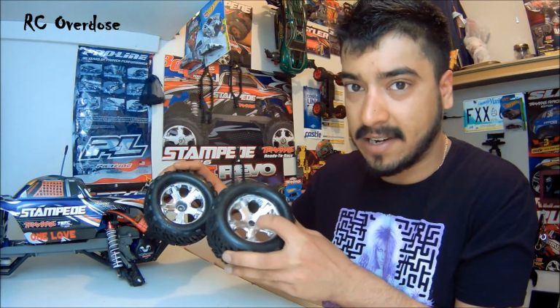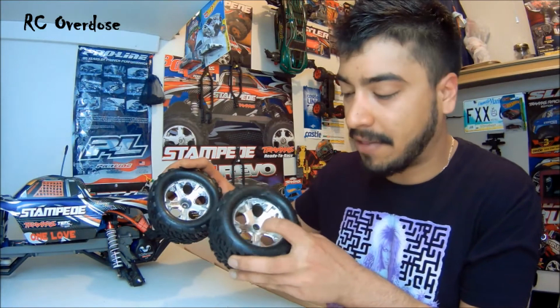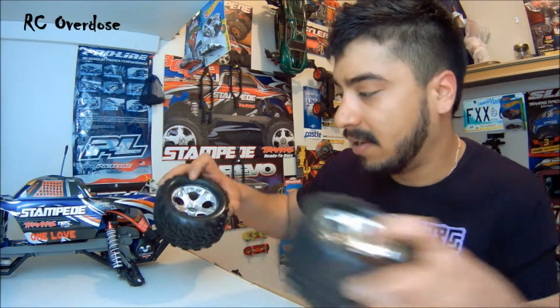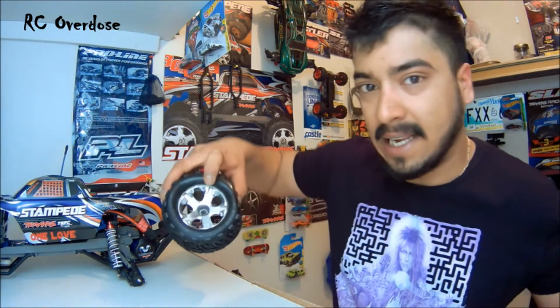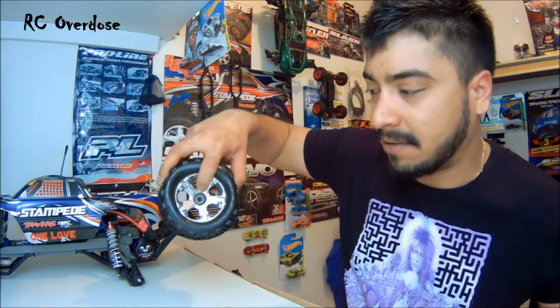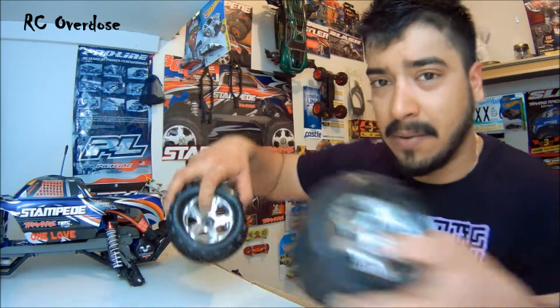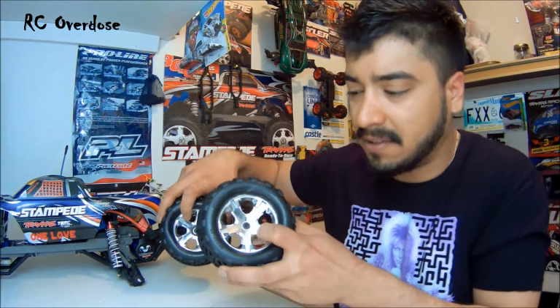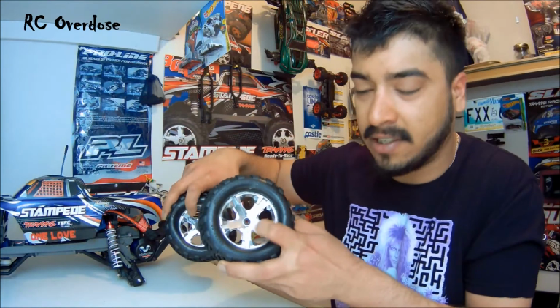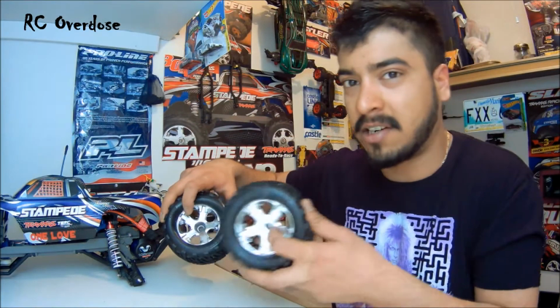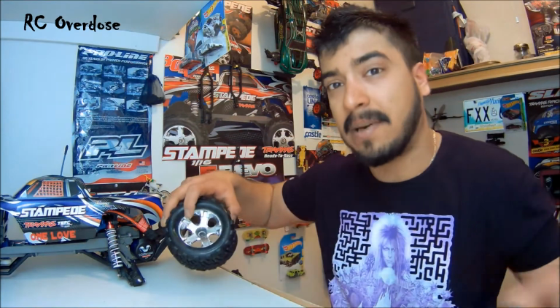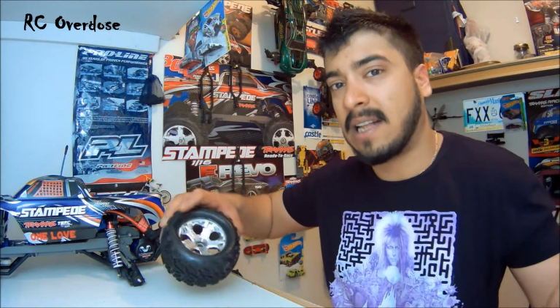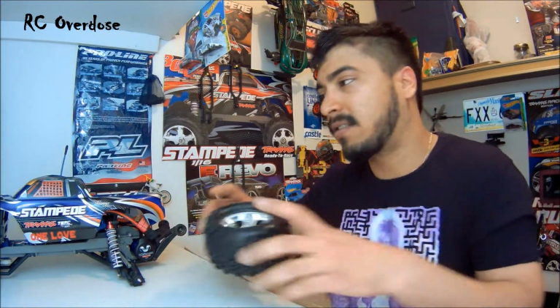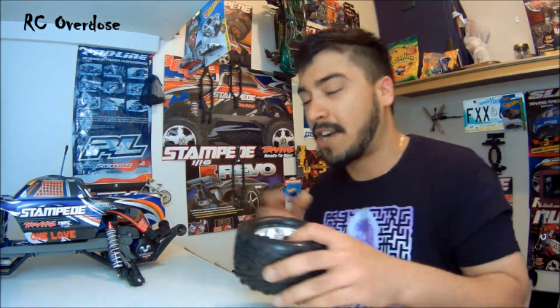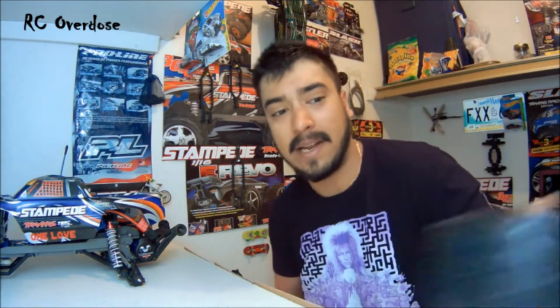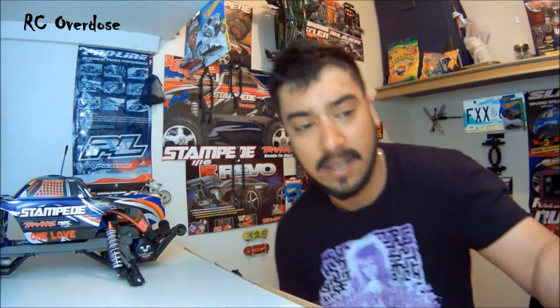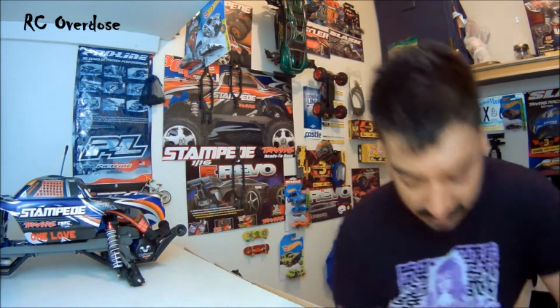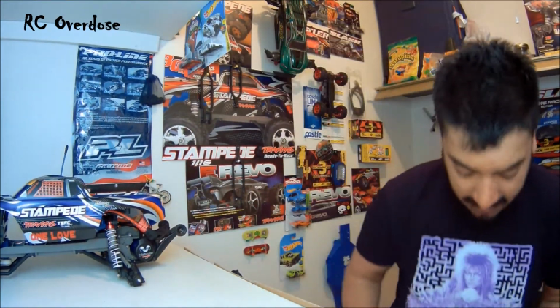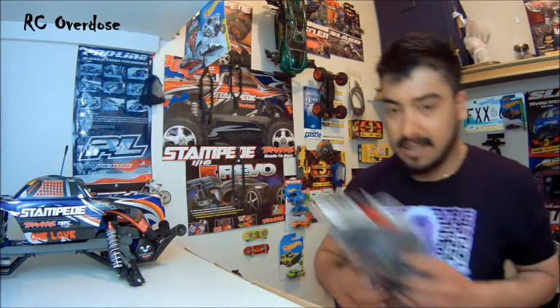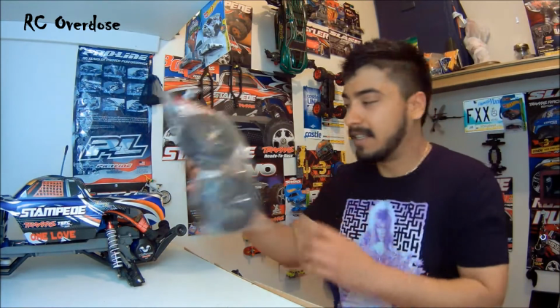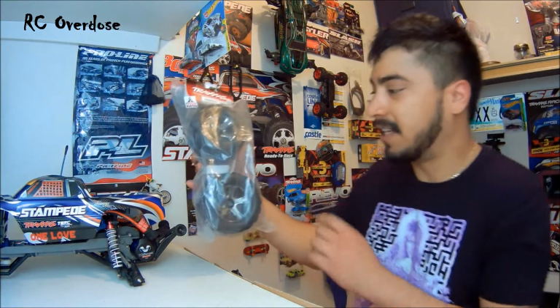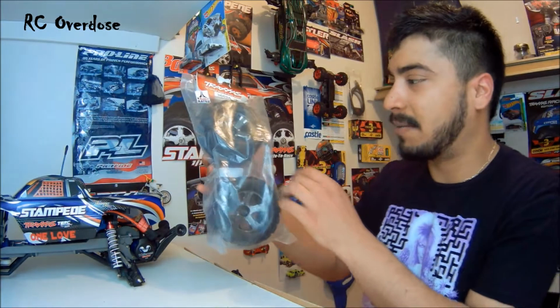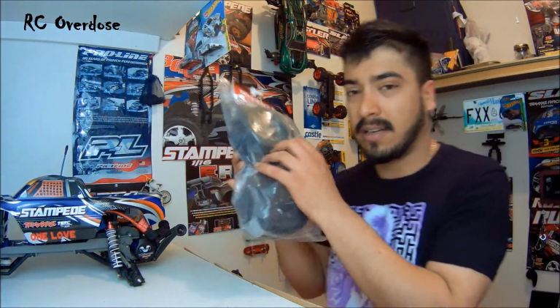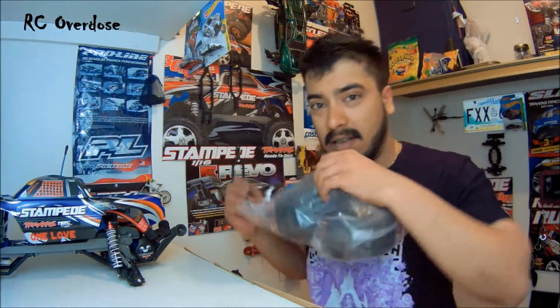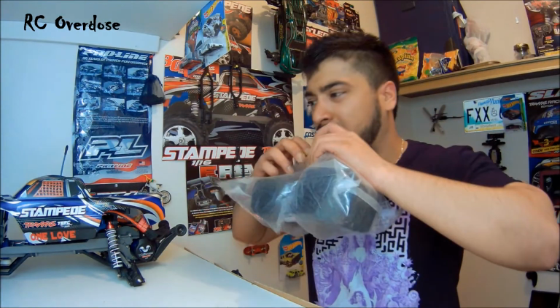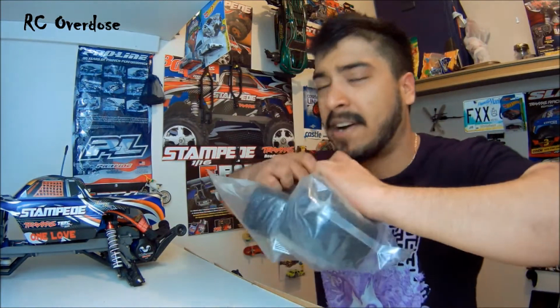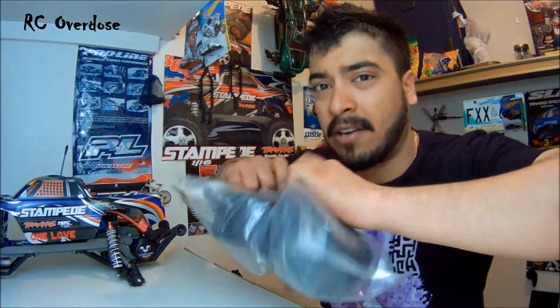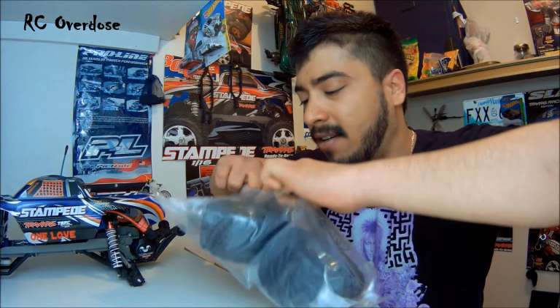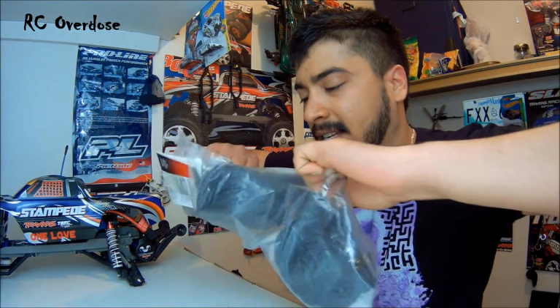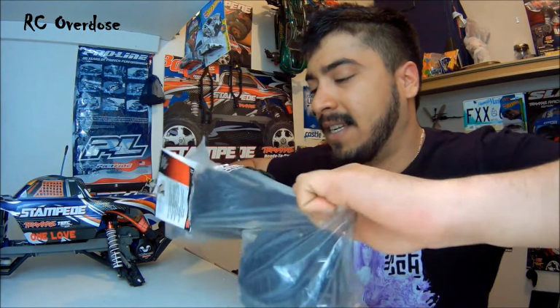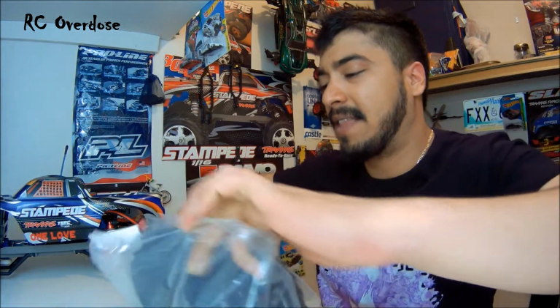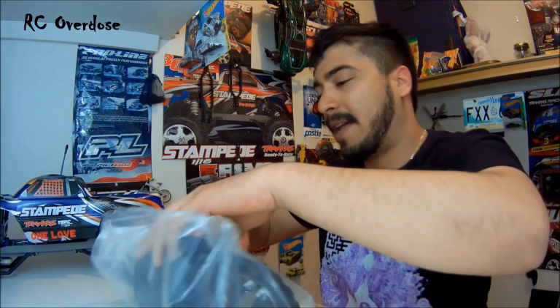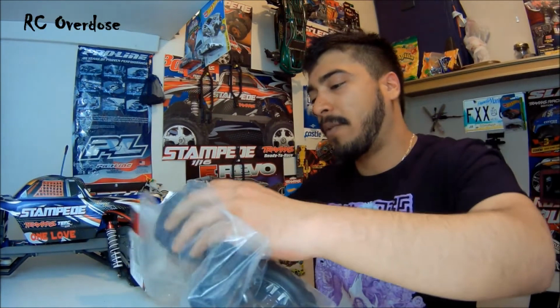These are the front tires — if you put them in the front the wrong way it's not going to turn properly, that's just how Traxxas made them. I'm going to be using these and I could use them anywhere on the Stampede. Let's get this bad boy open.